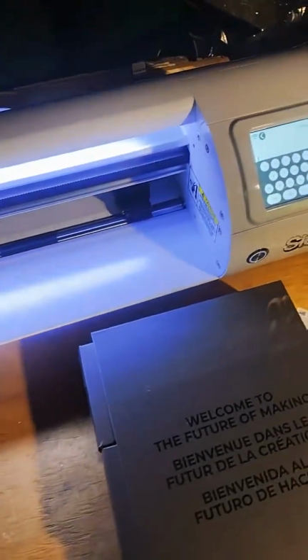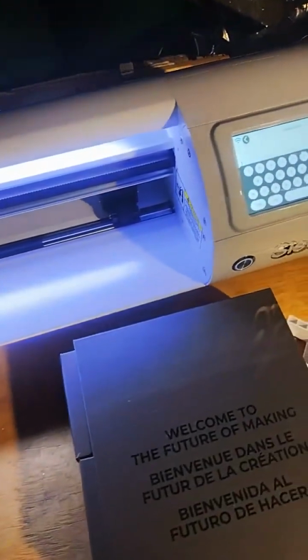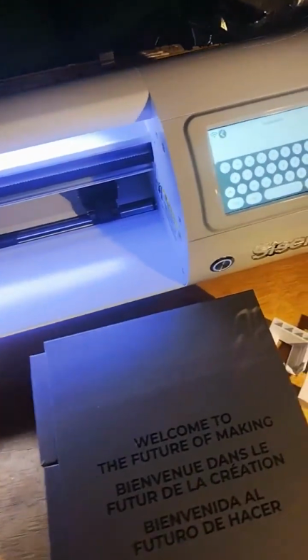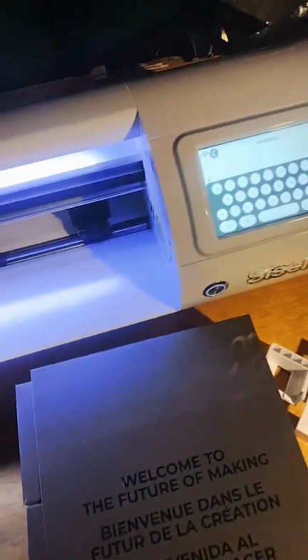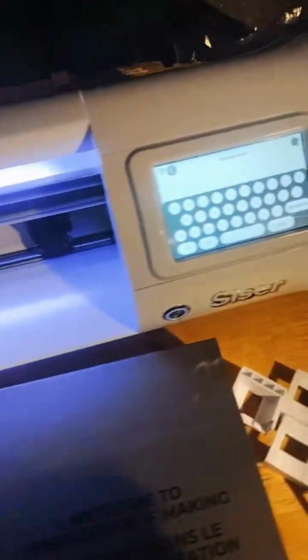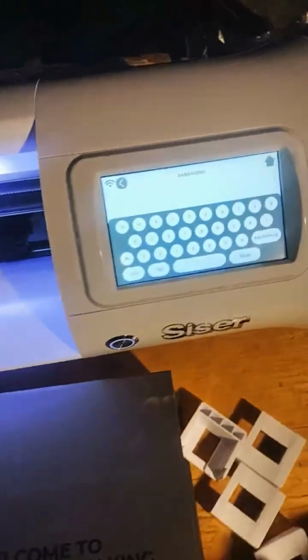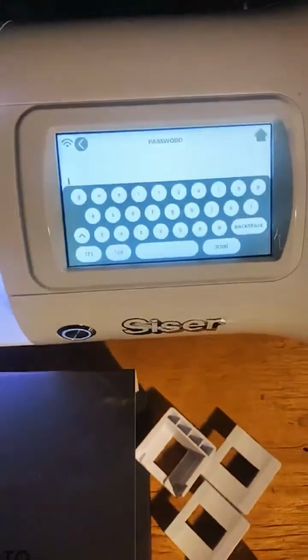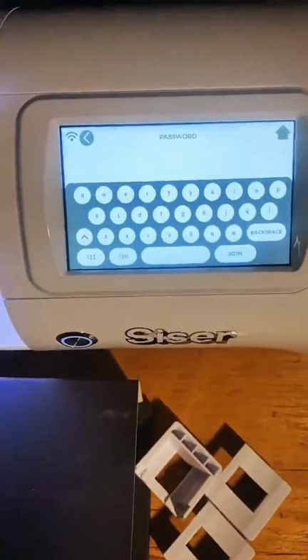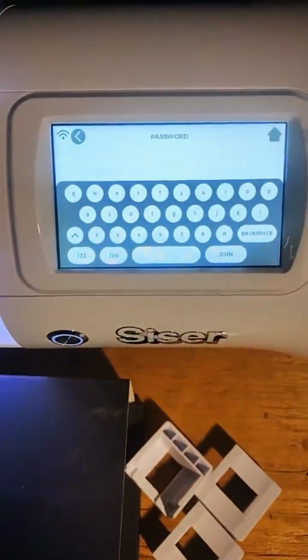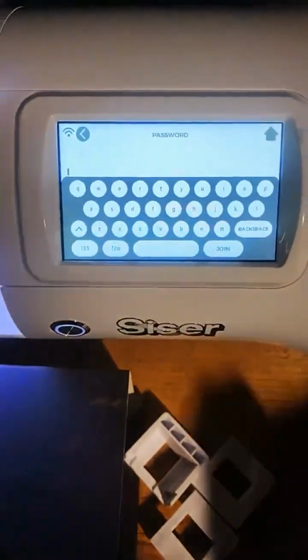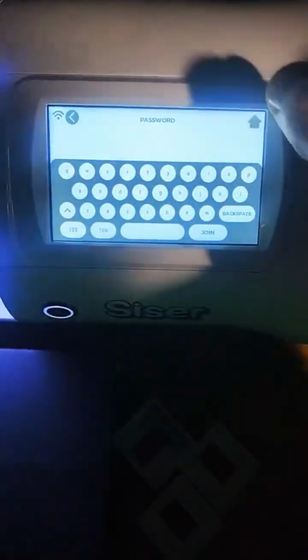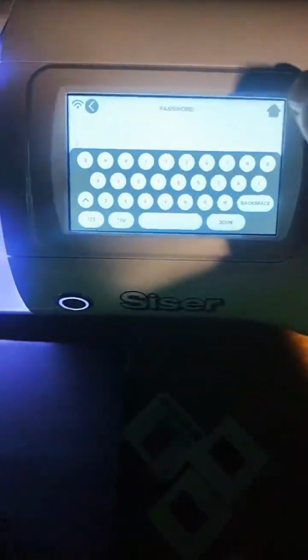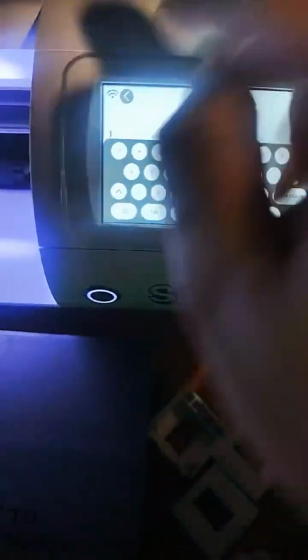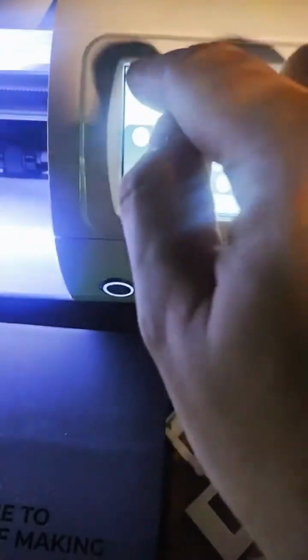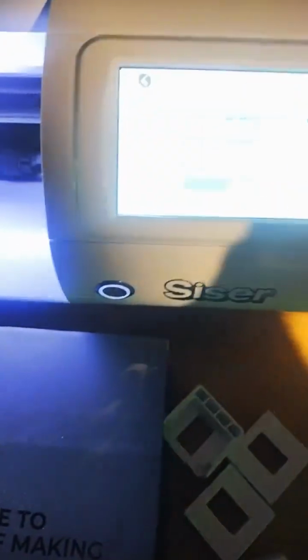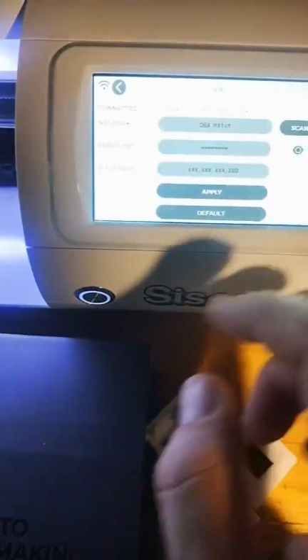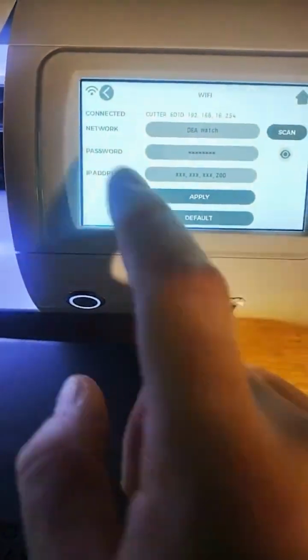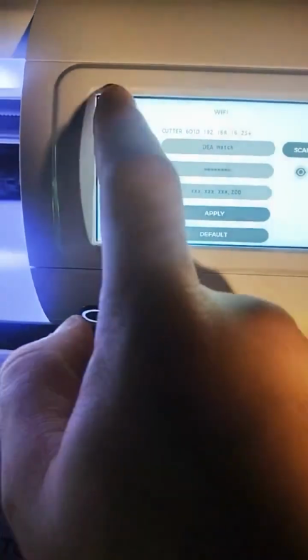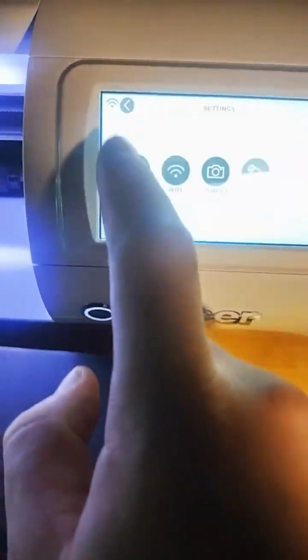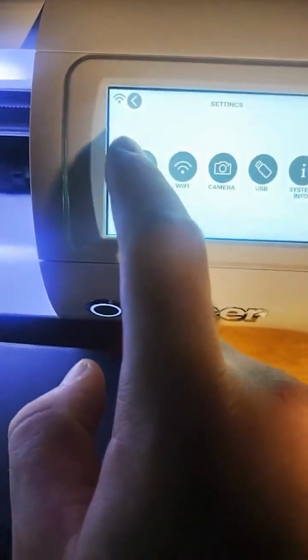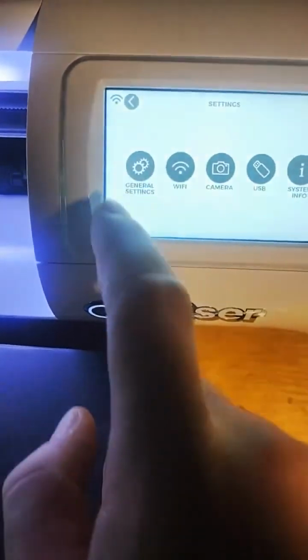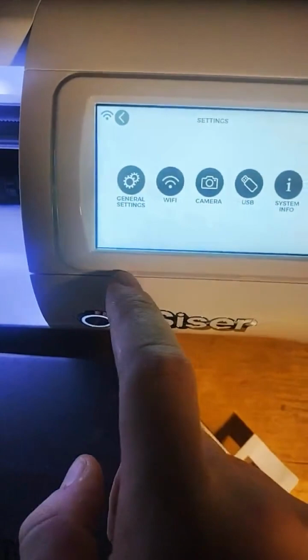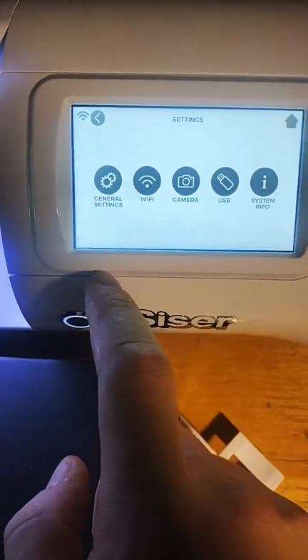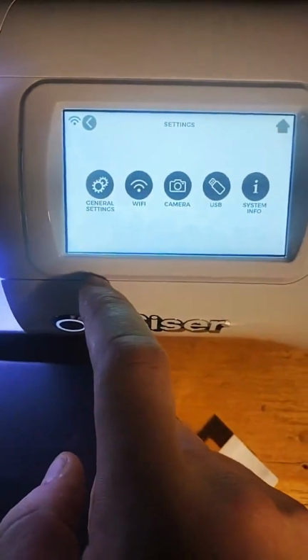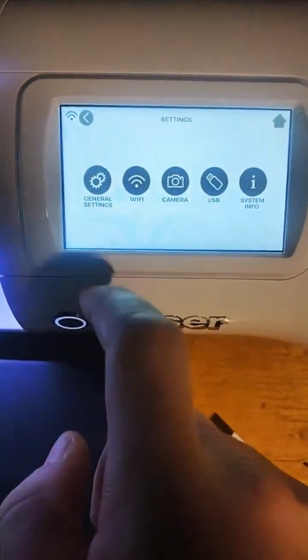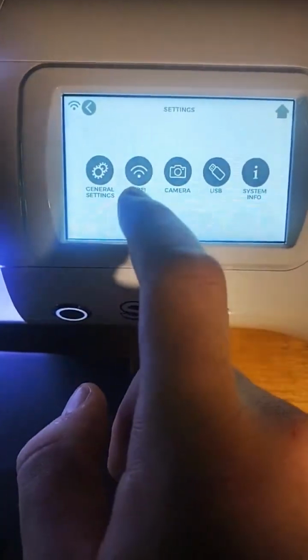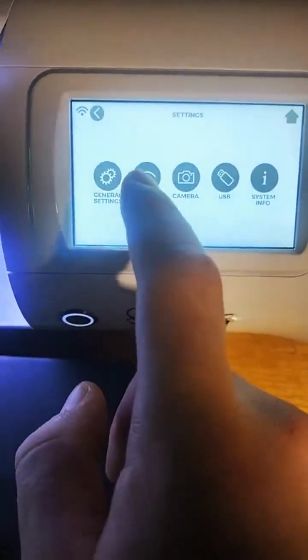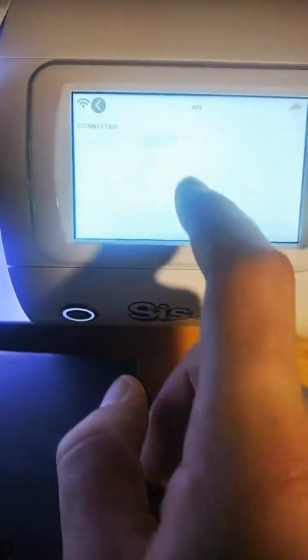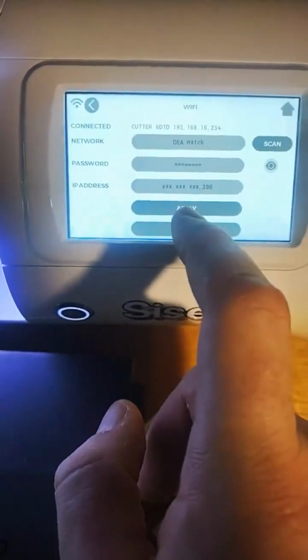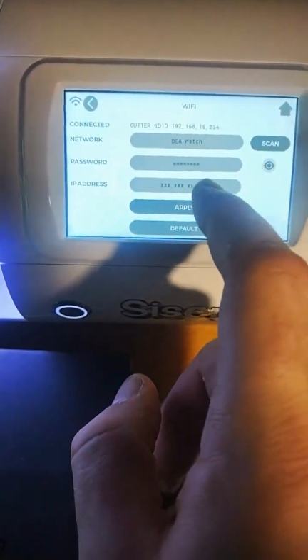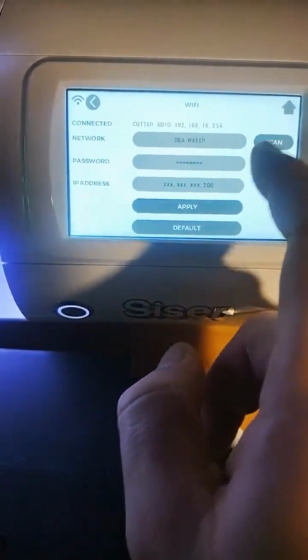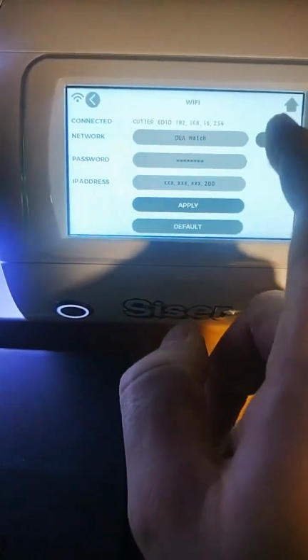Boy, that thing is crispy. Look at — I go to type it. Look at this menu. How nice is this menu? Super sensitive. It already did that.